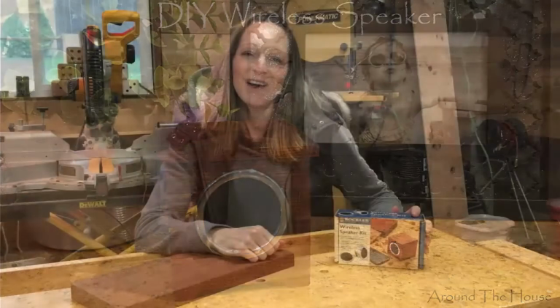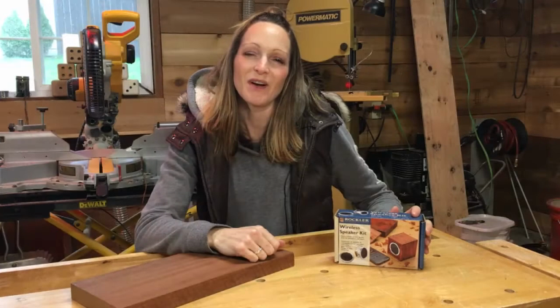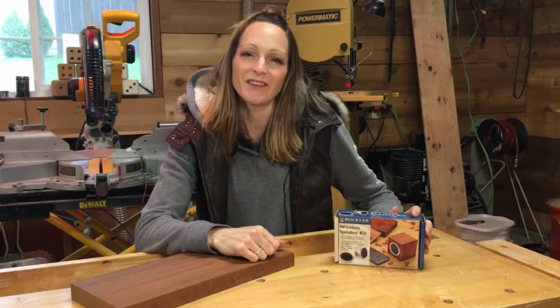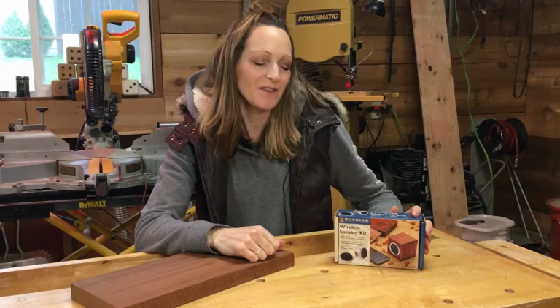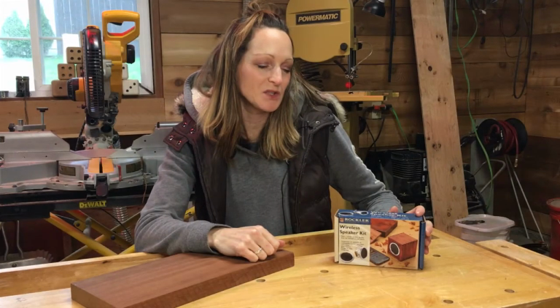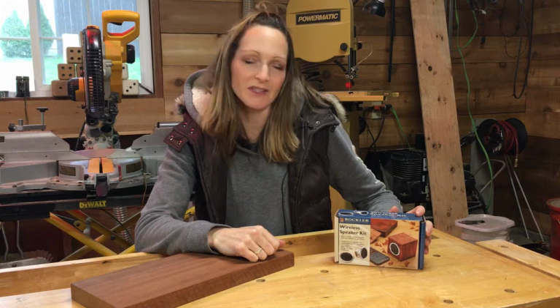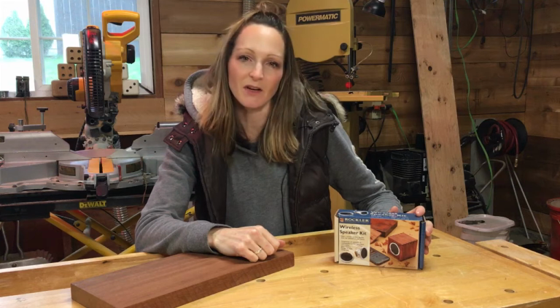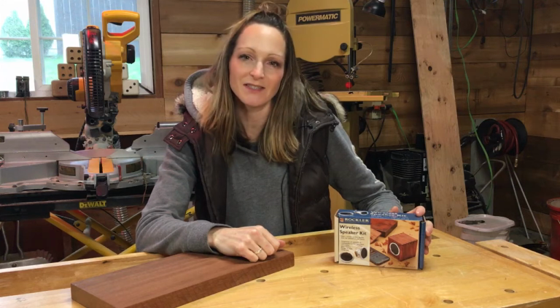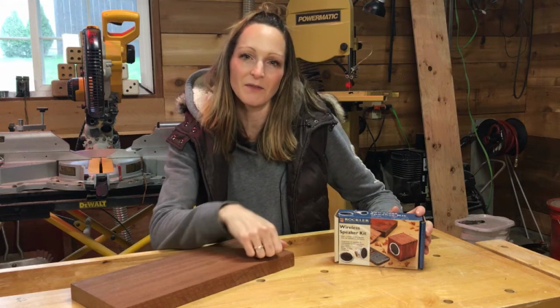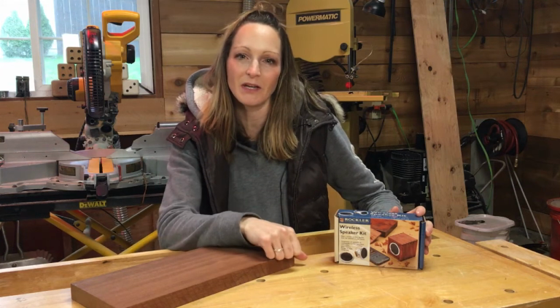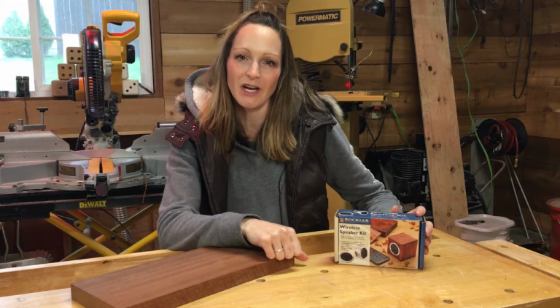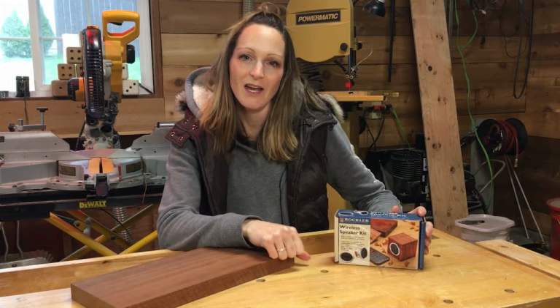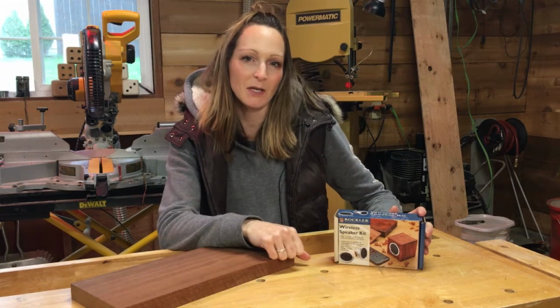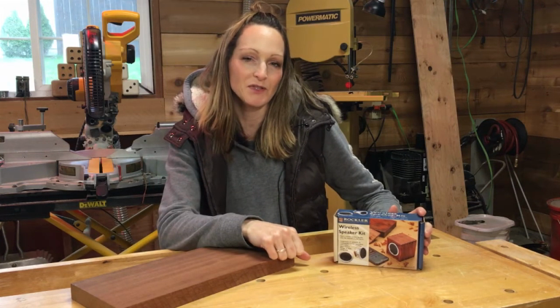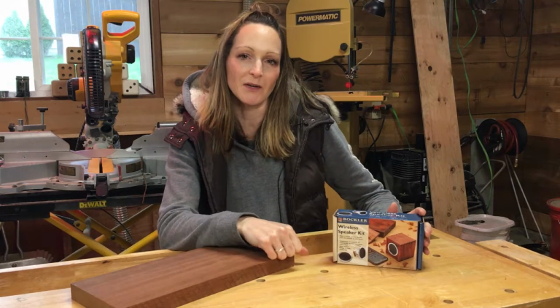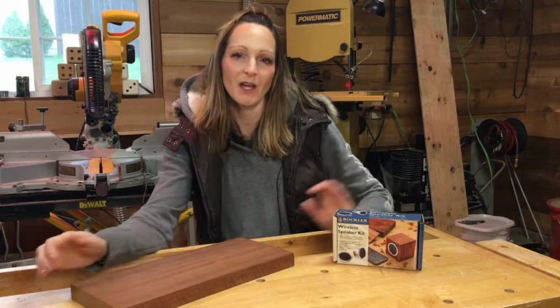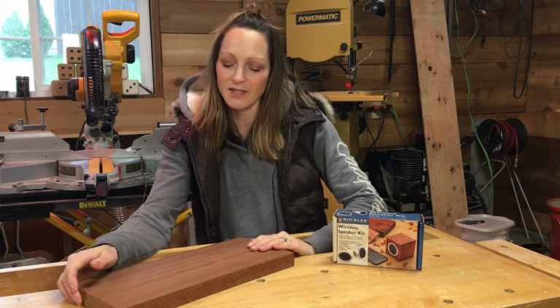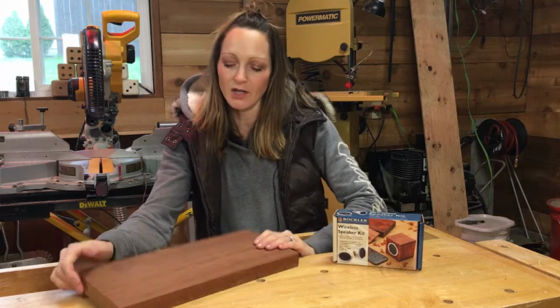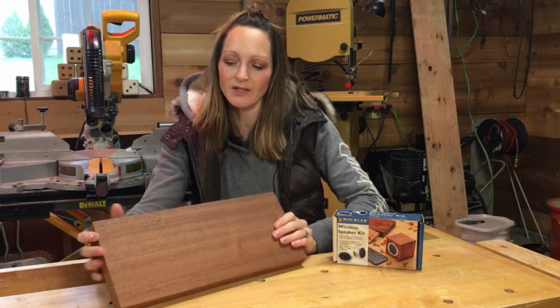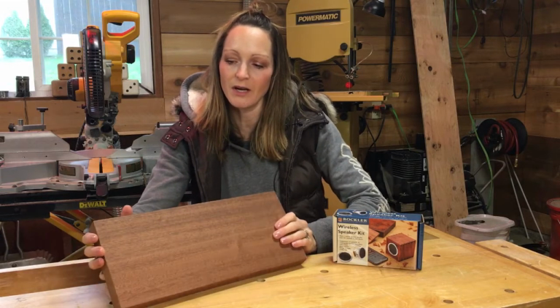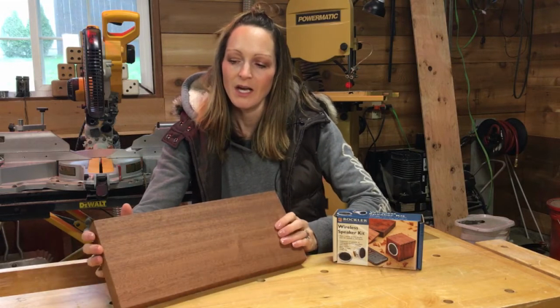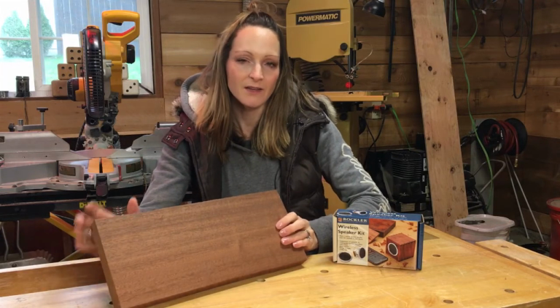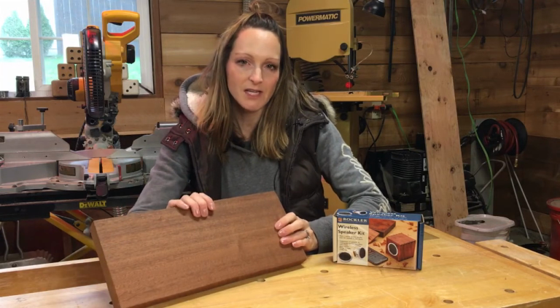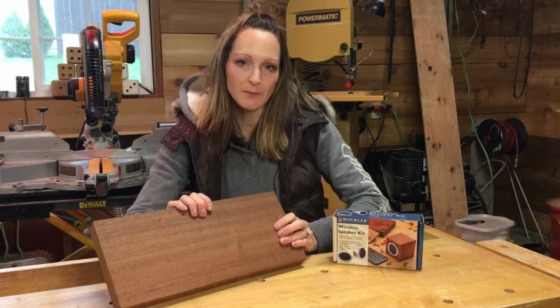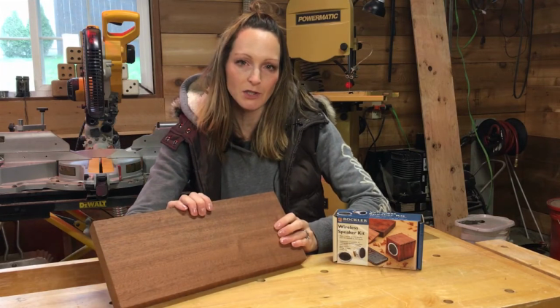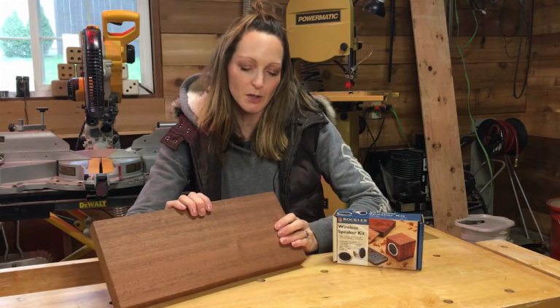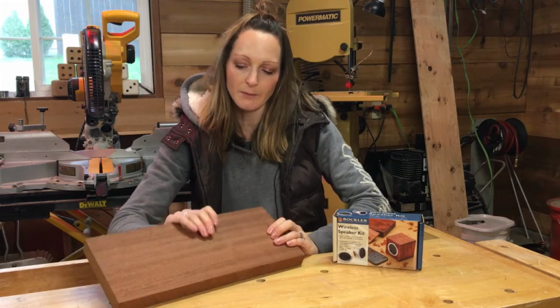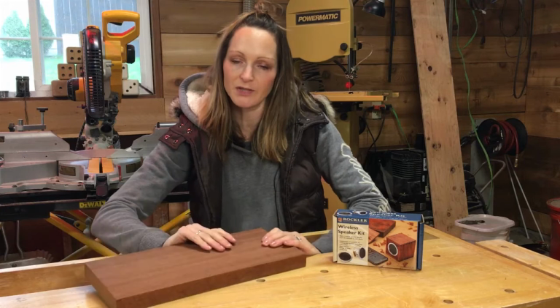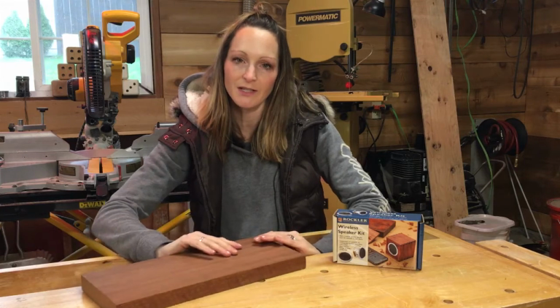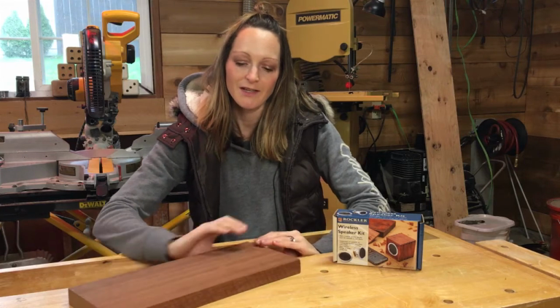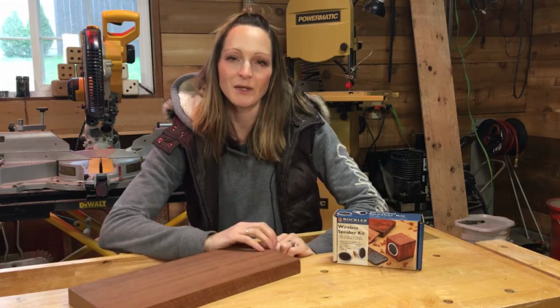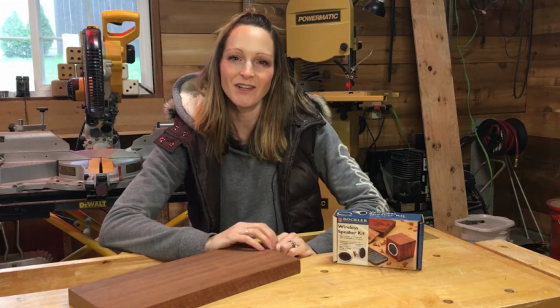I was at Rockler the other day and I found this wireless speaker kit, so I figured I would give it a try and make a Bluetooth speaker. I had some exotic woods lying around — I think this is teak but I'm not sure, so I'm going to use it. Let's get started.